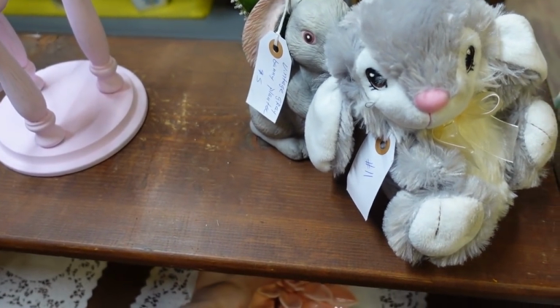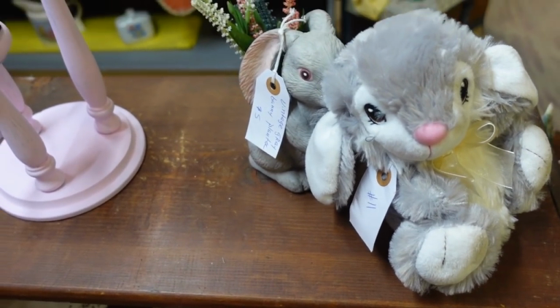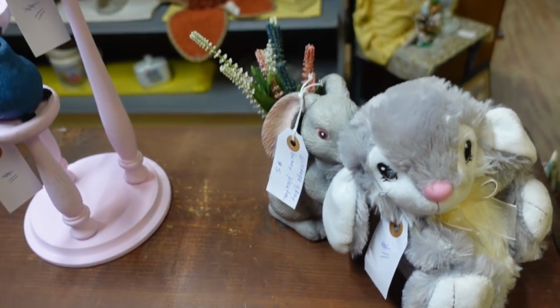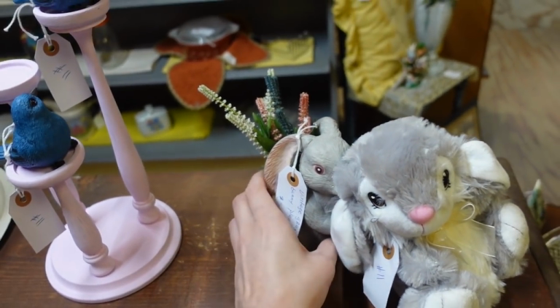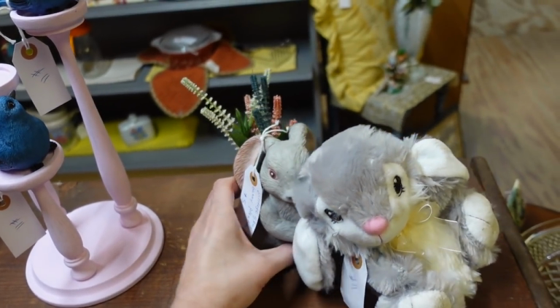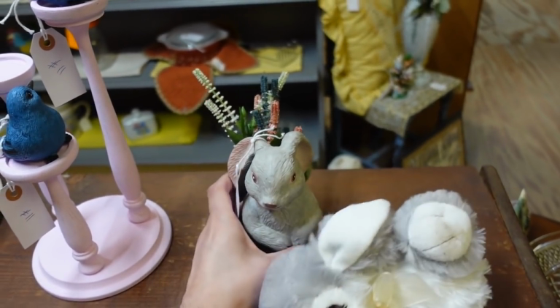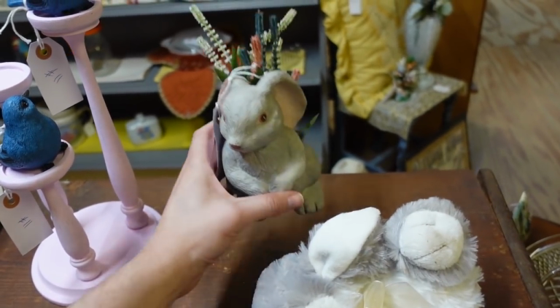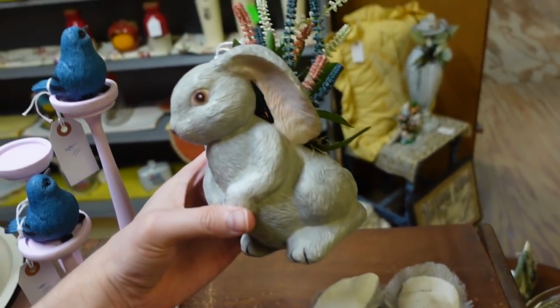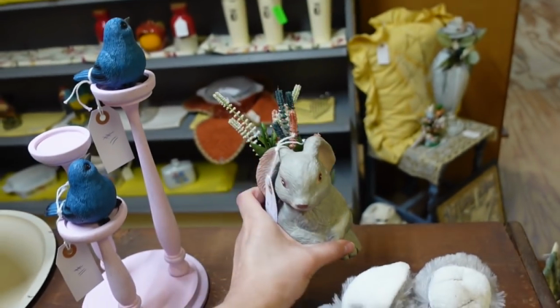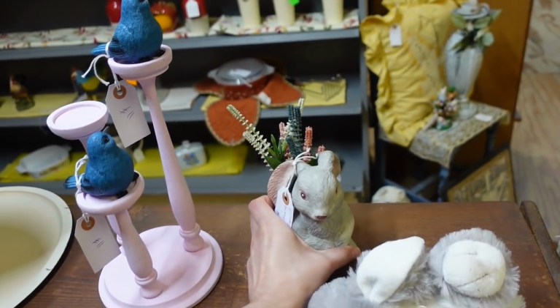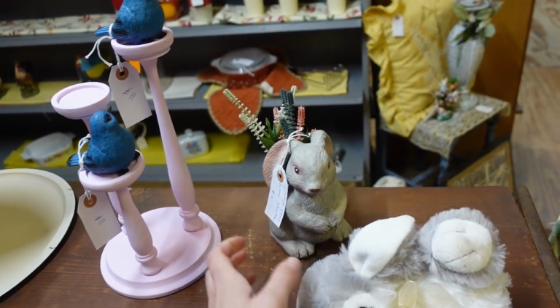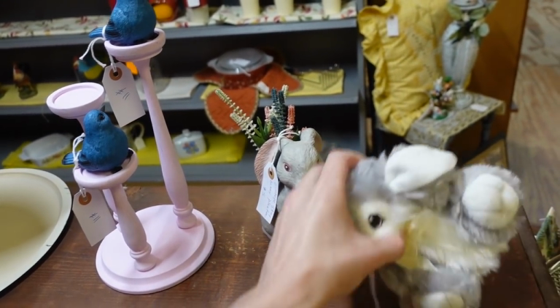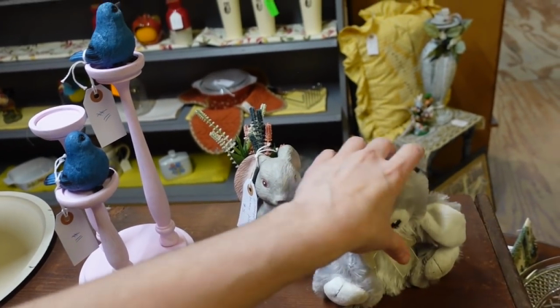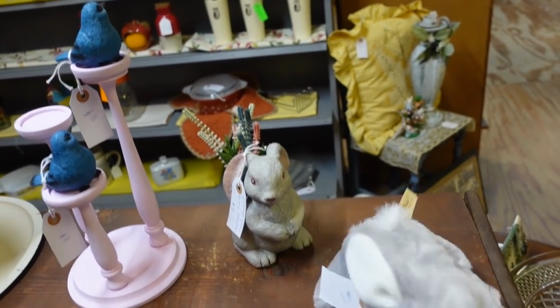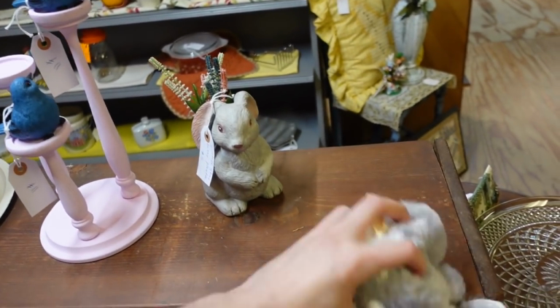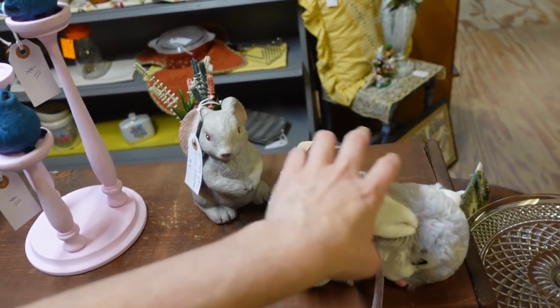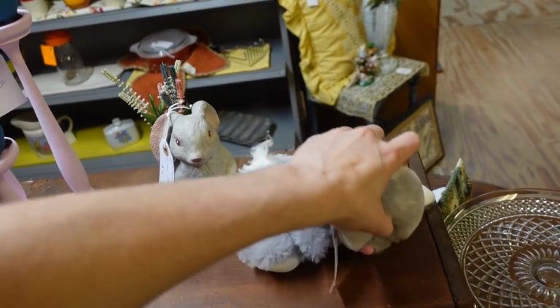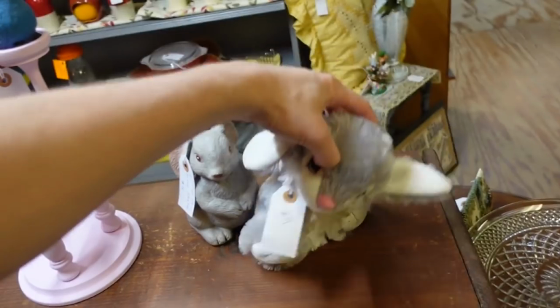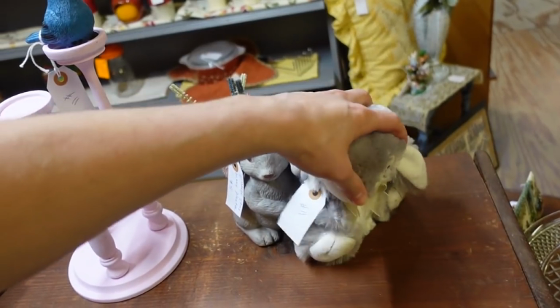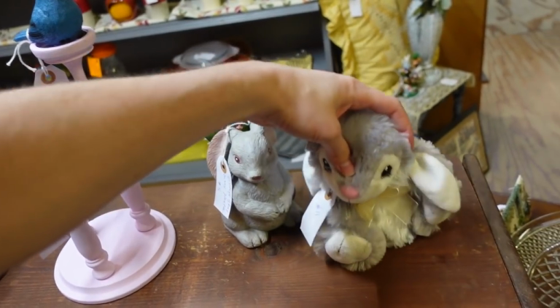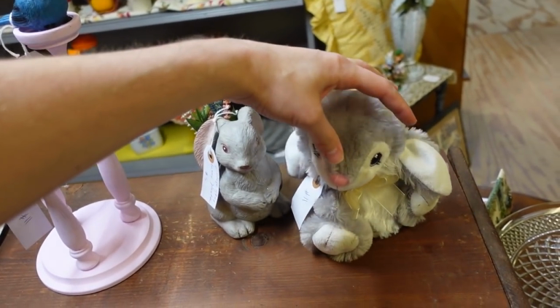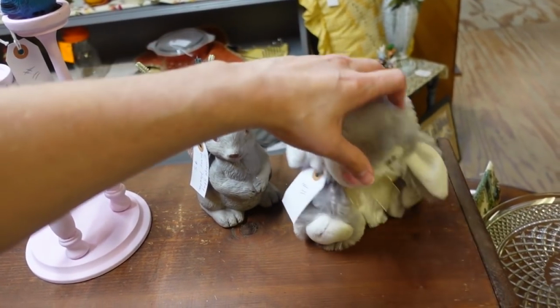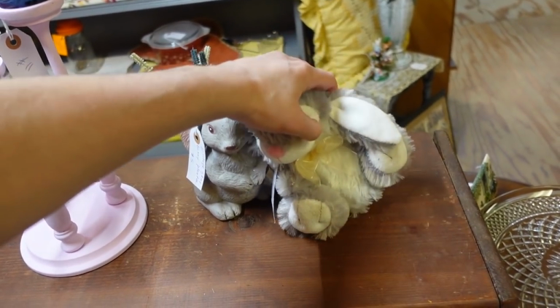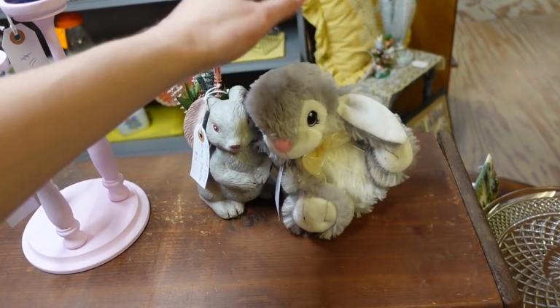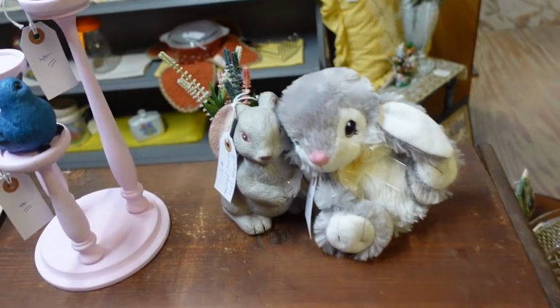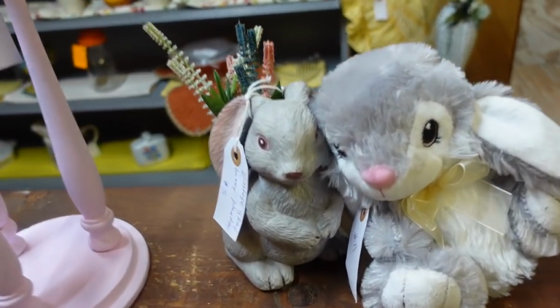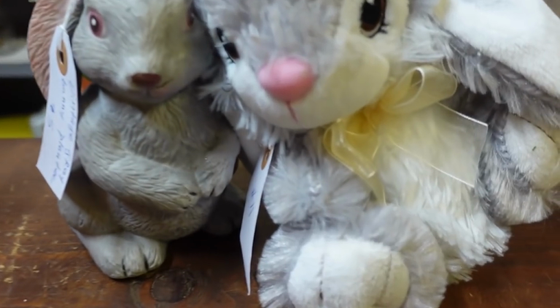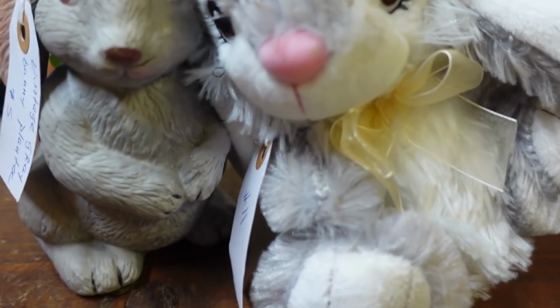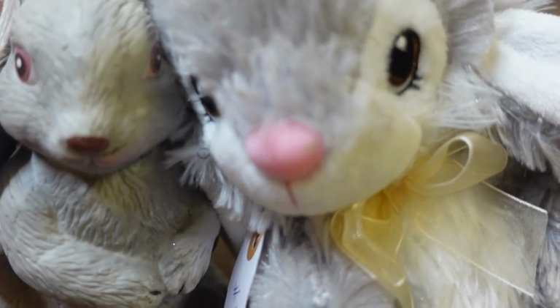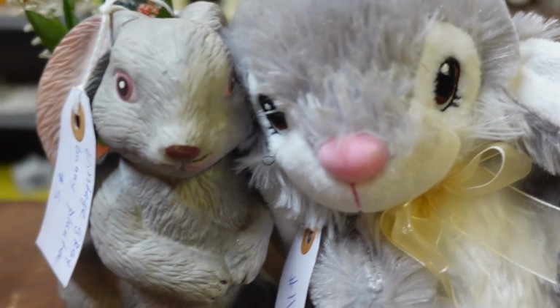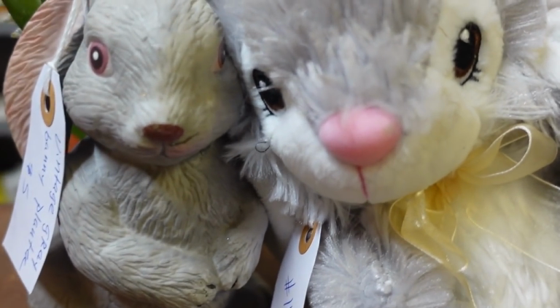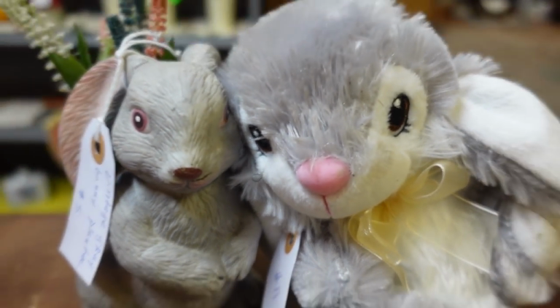This bunny's $5. This one's... nope, he's not. Matchmaker, matchmaker, make me.